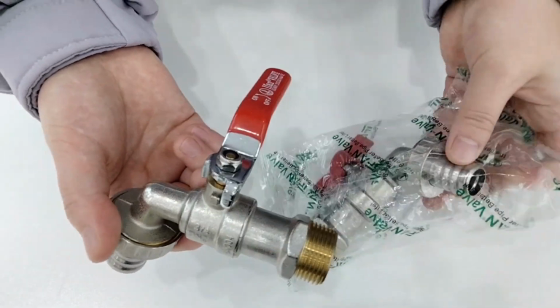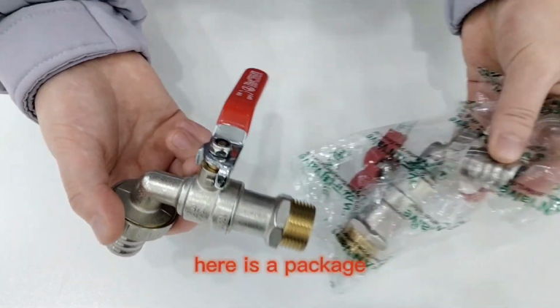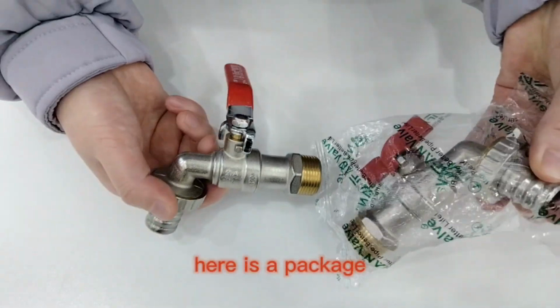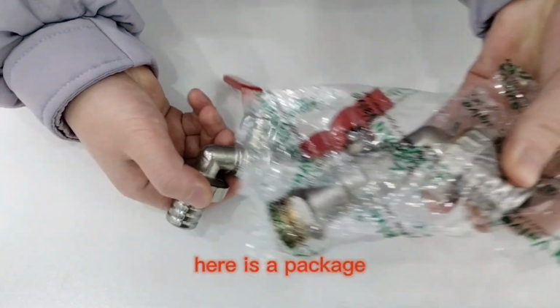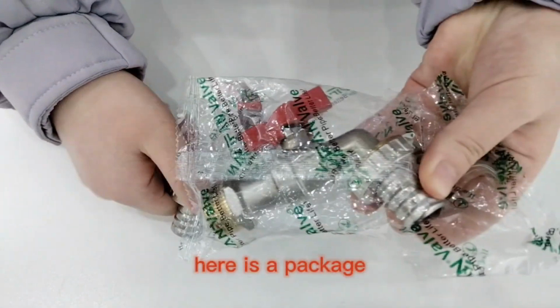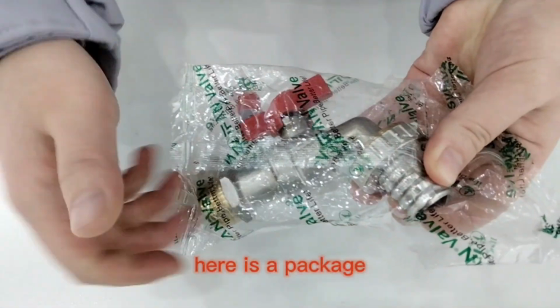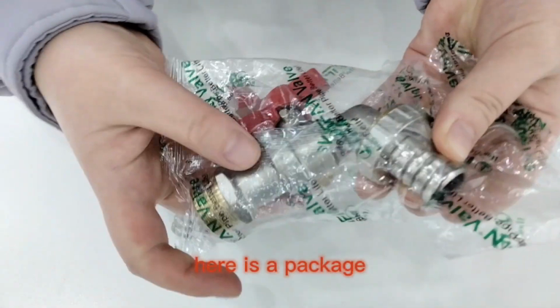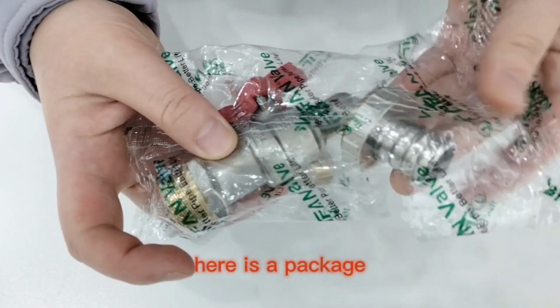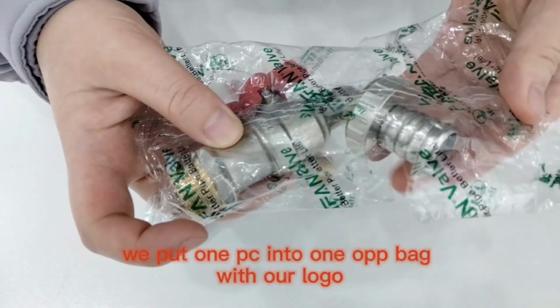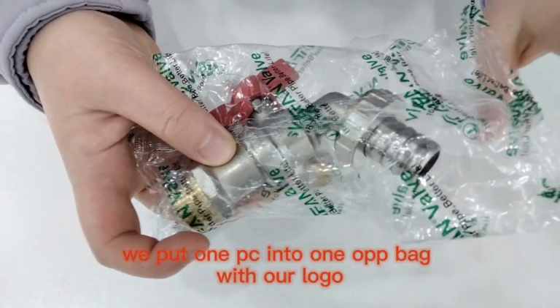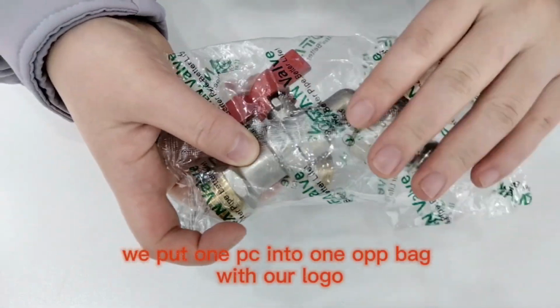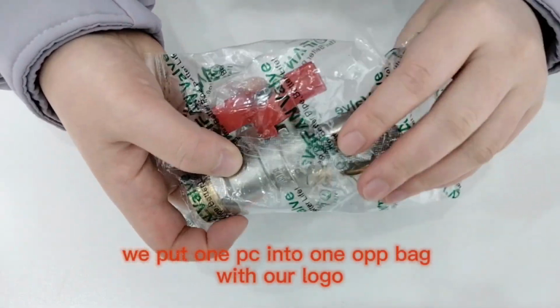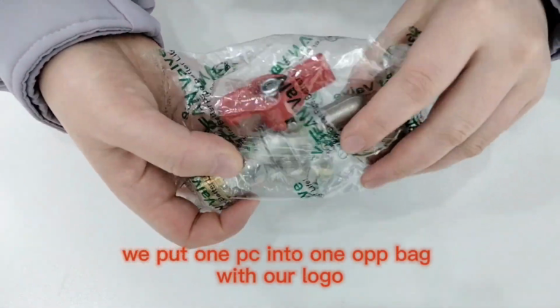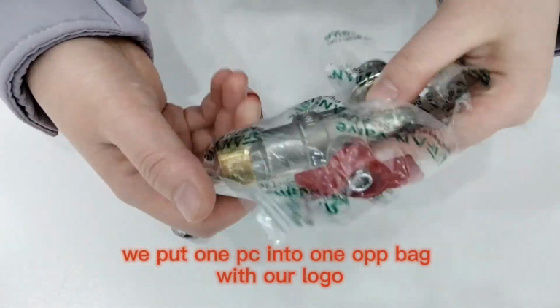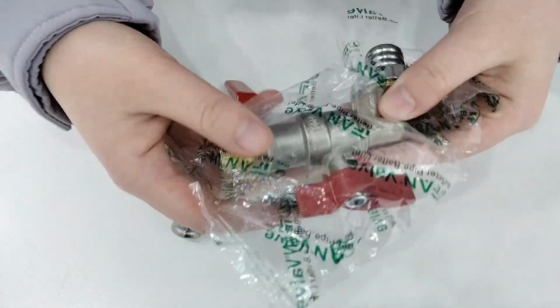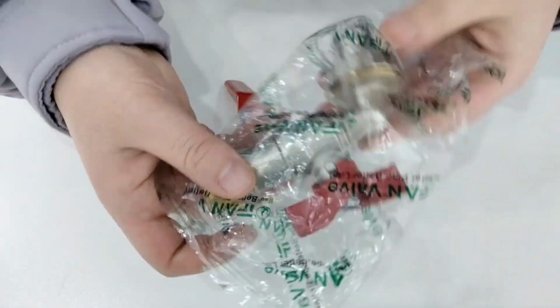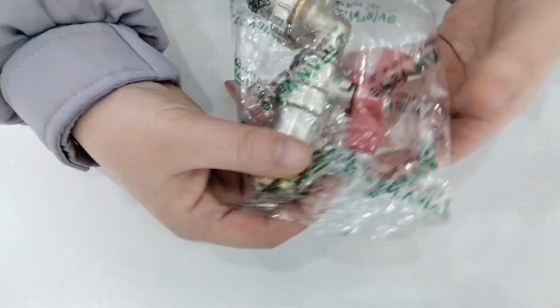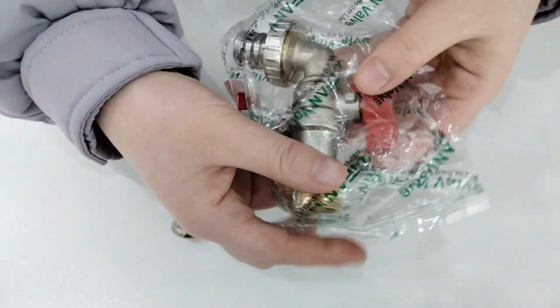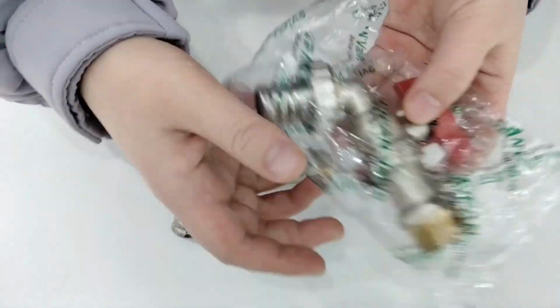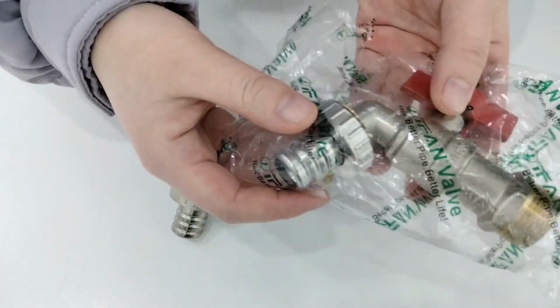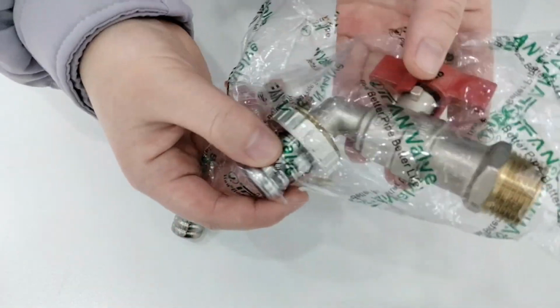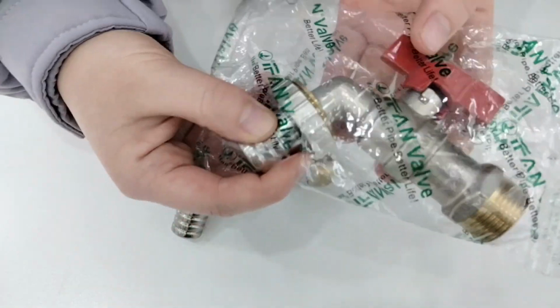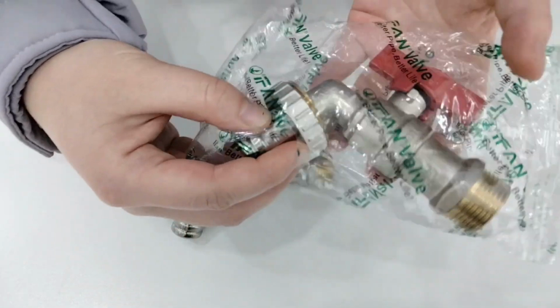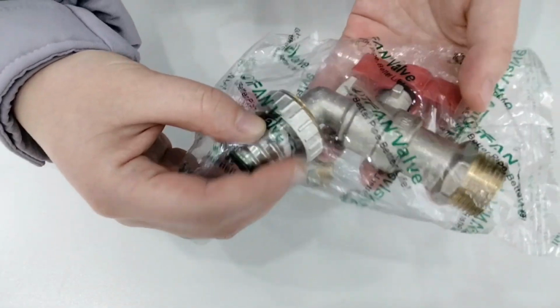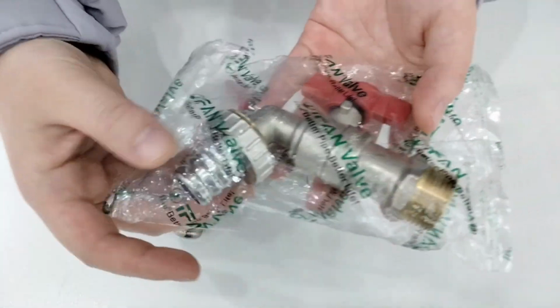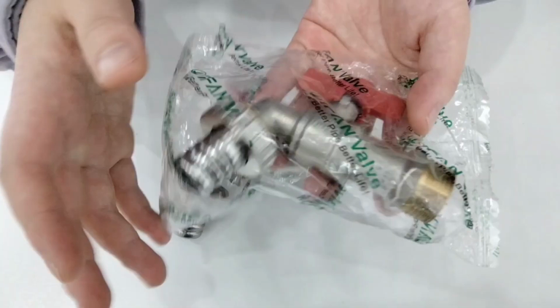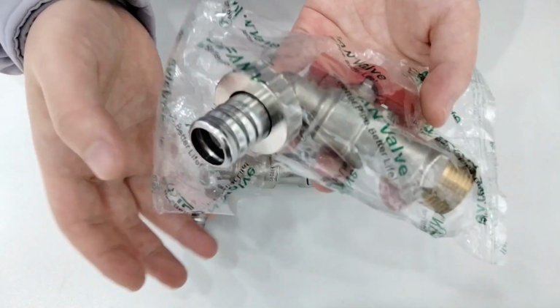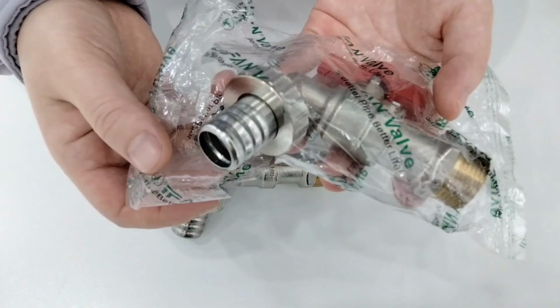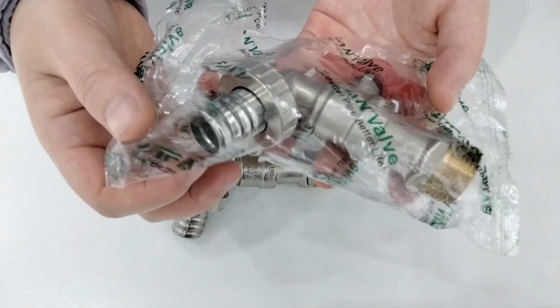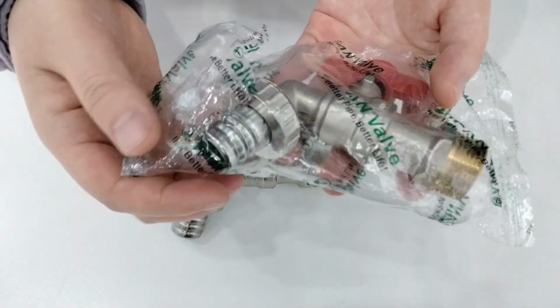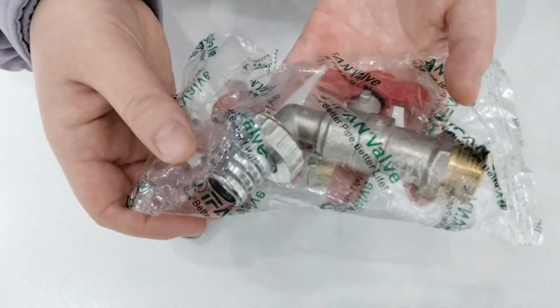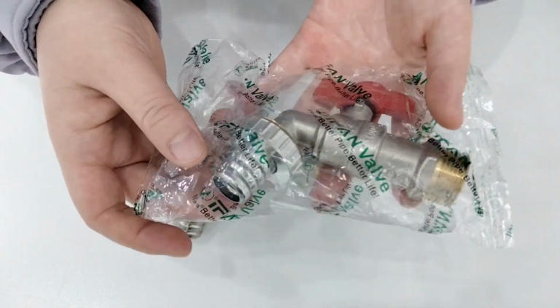And for here is our pocket. Normally, we put 1 piece into 1.25 with our logo Yifan. Then we put some pieces into our Yifan color card.